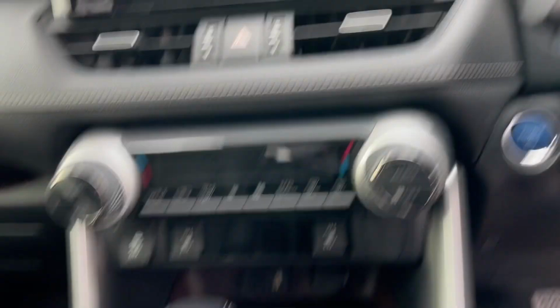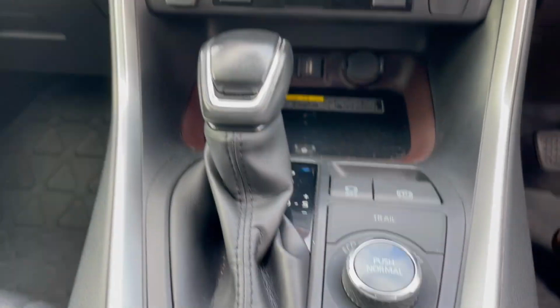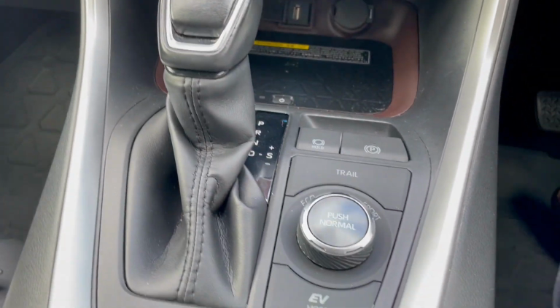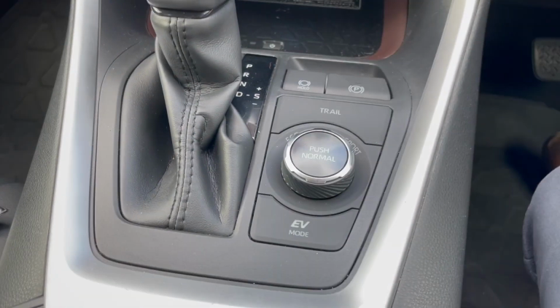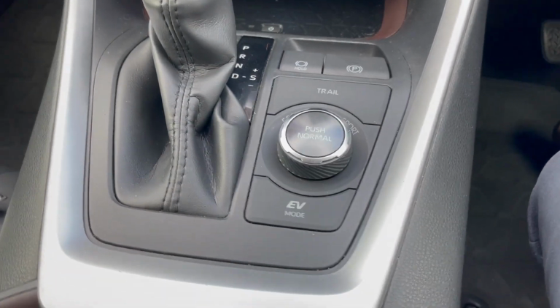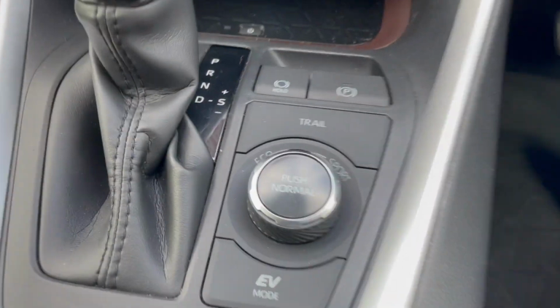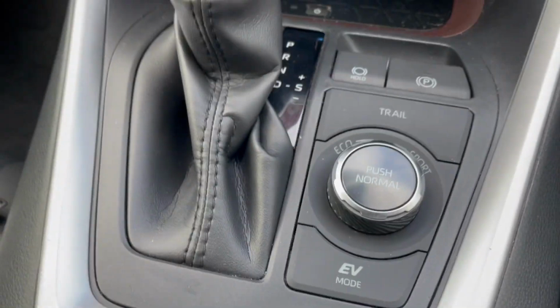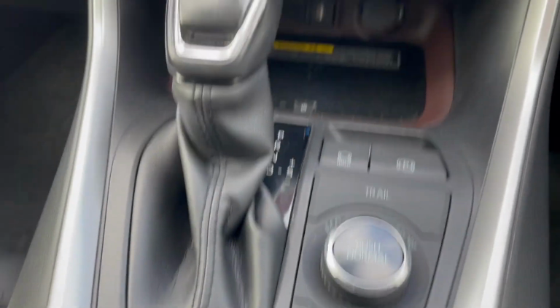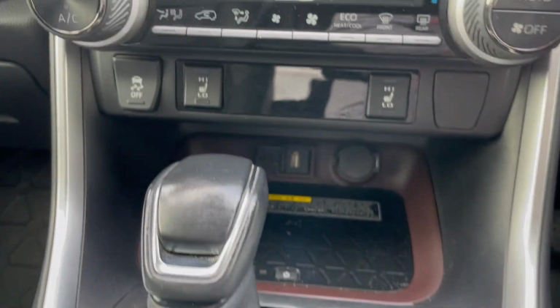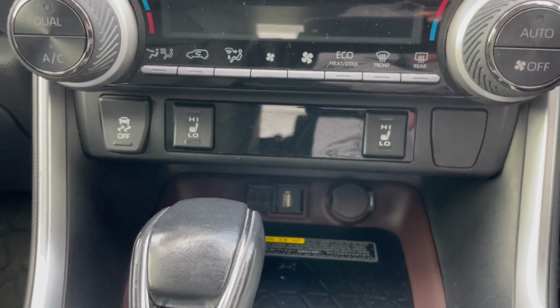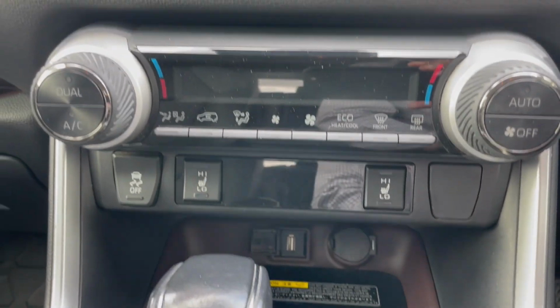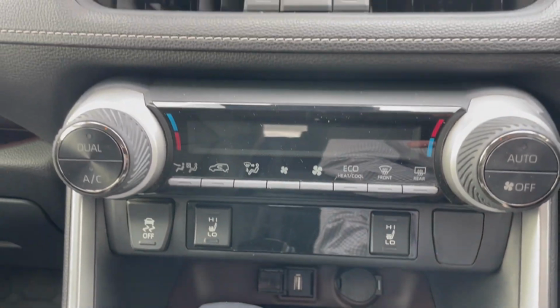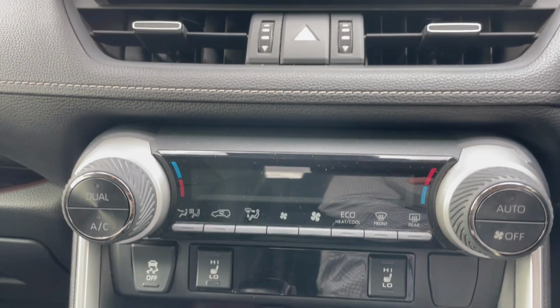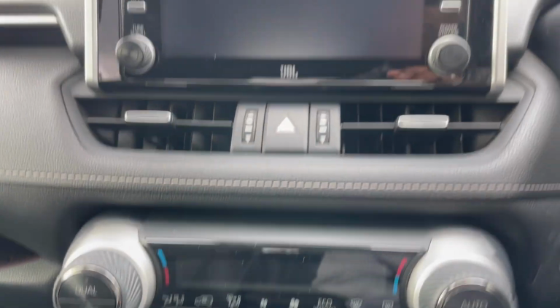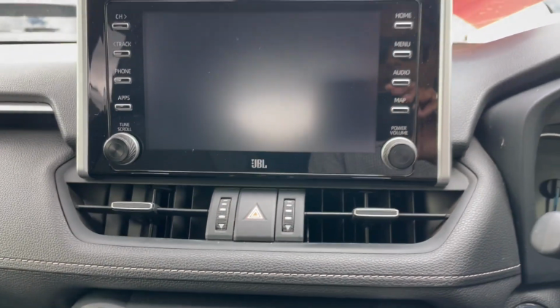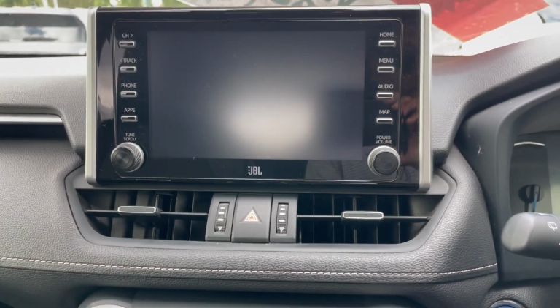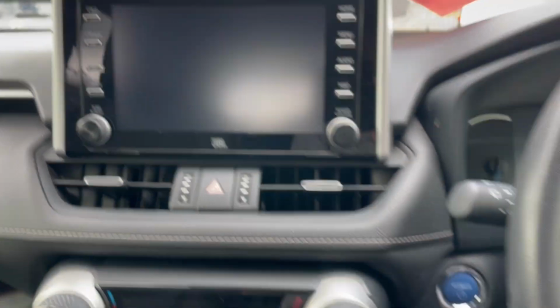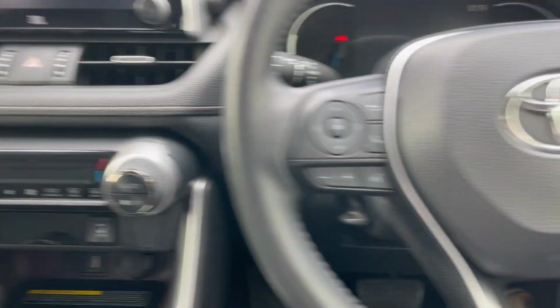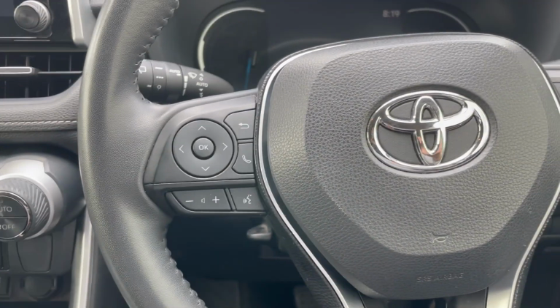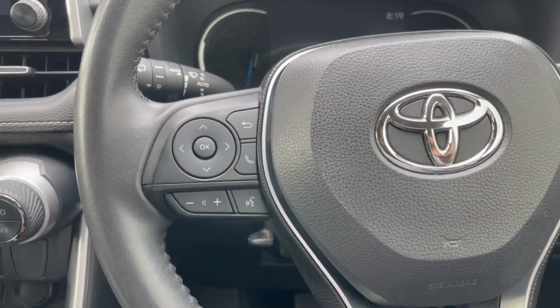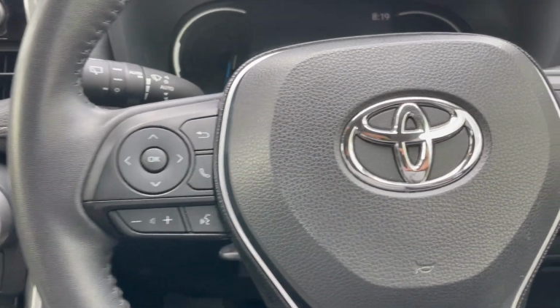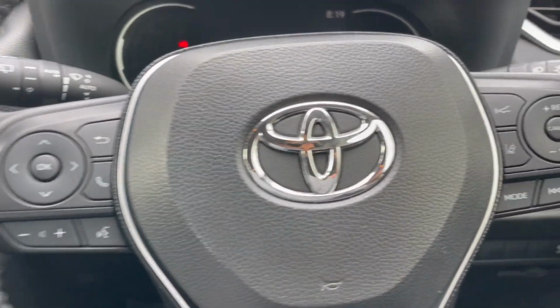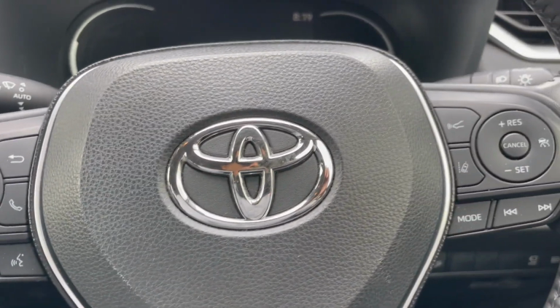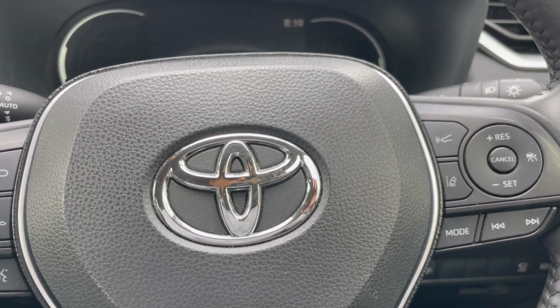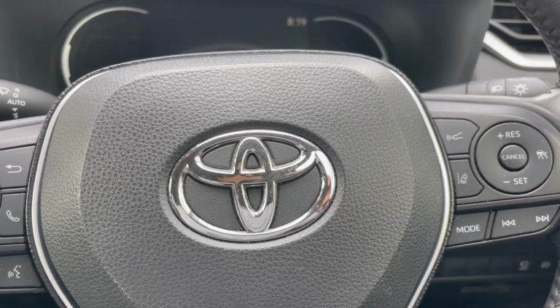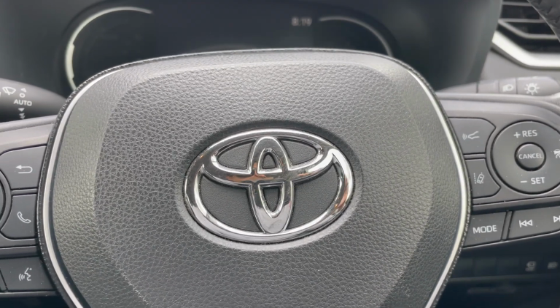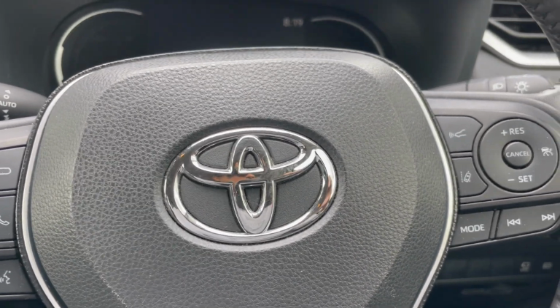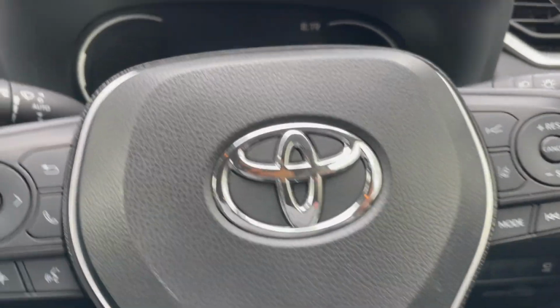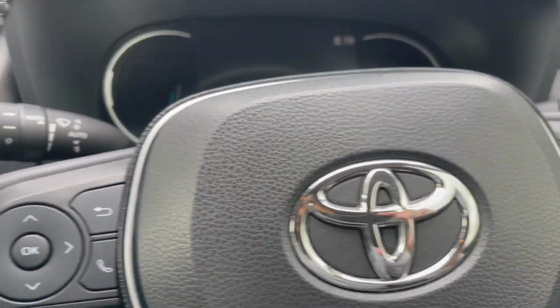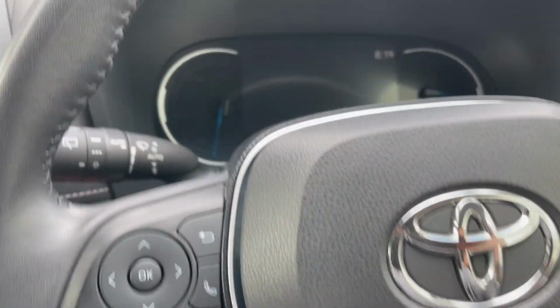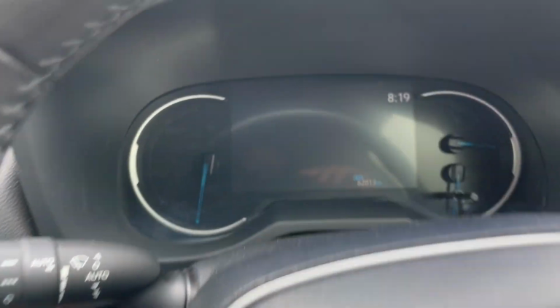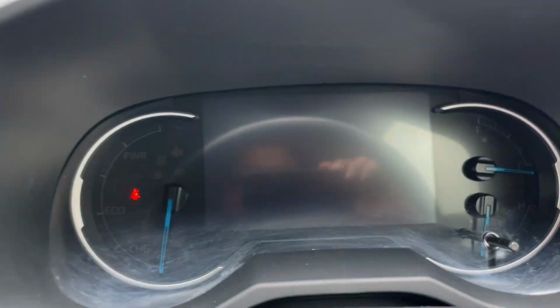We have seat memory and electric adjustable seats with leather upholstery. This is the all-wheel drive model, so we have different drive modes, heated seats, air conditioning, climate control, and a touchscreen. On the steering wheel we have audio controls, radar cruise, lane keeping, and collision warning.